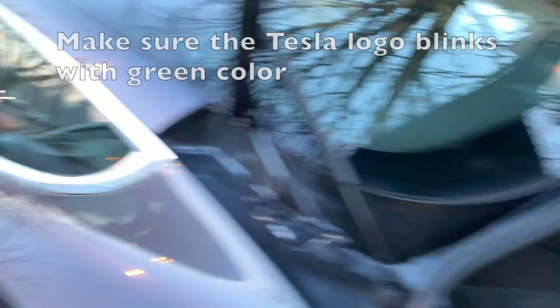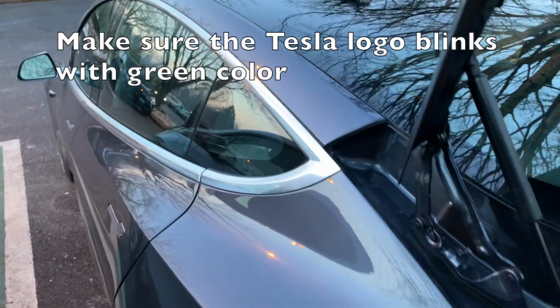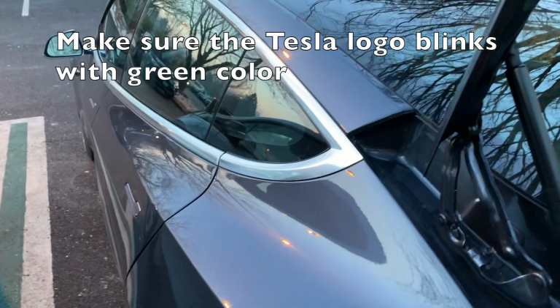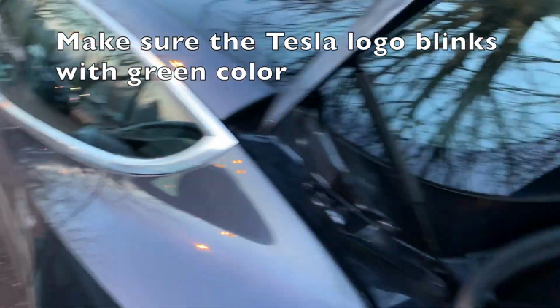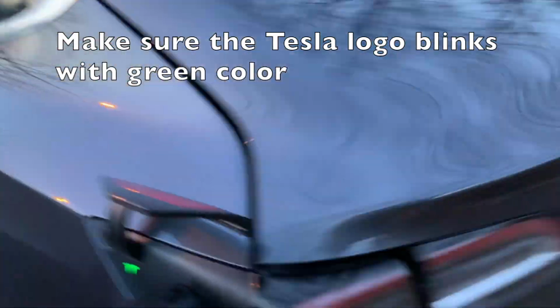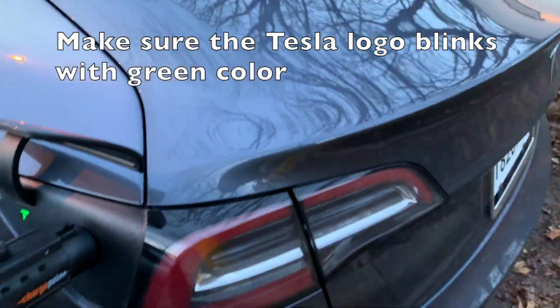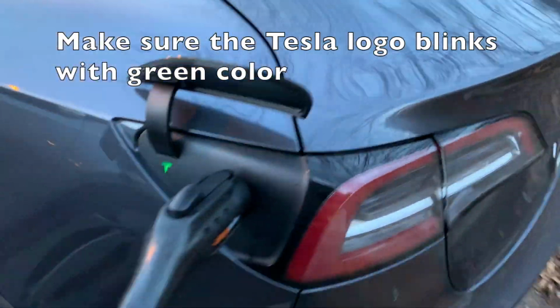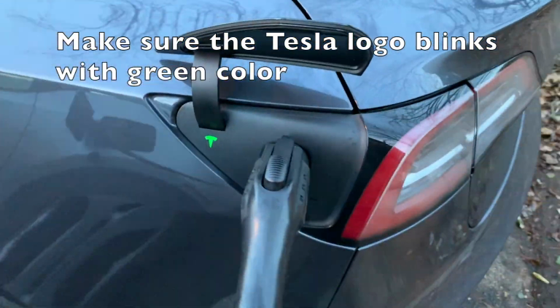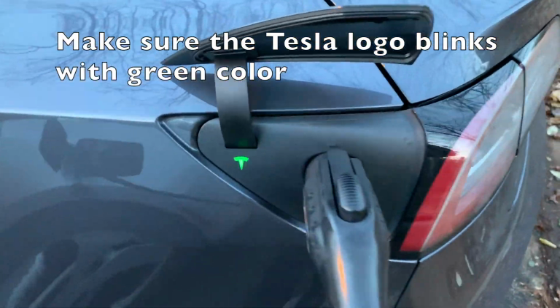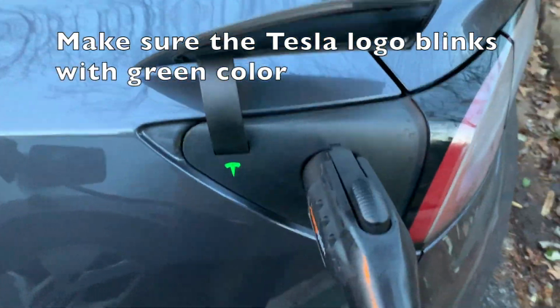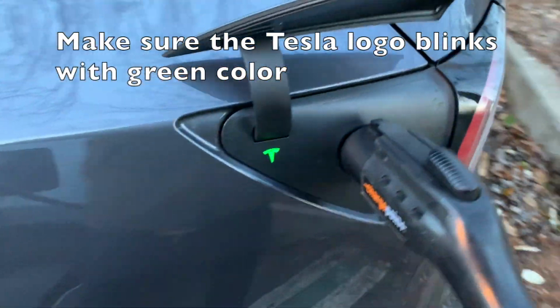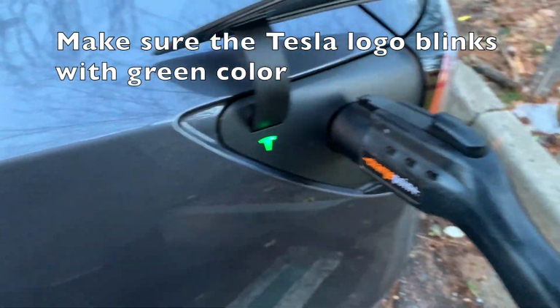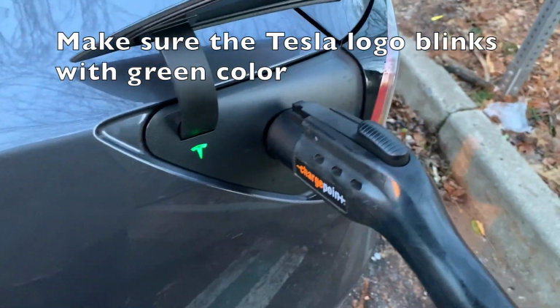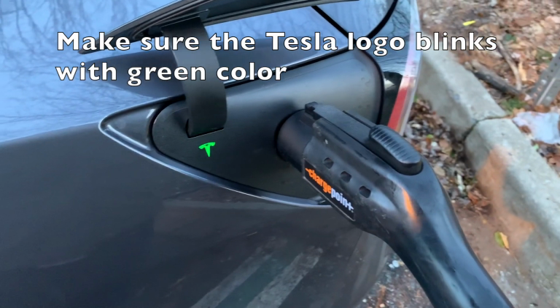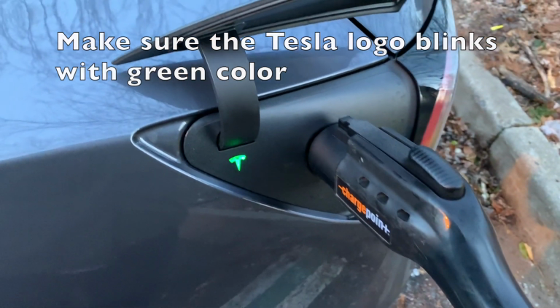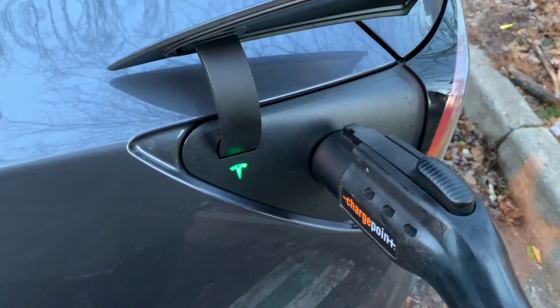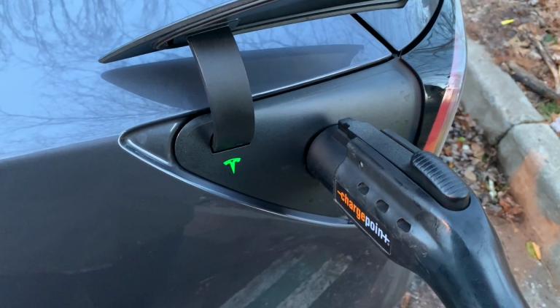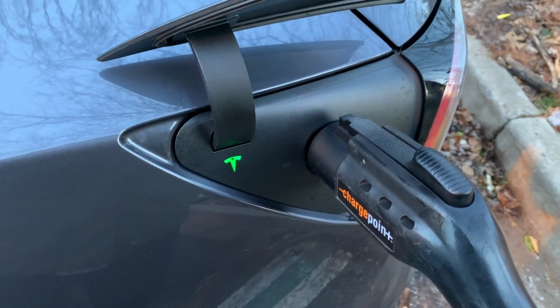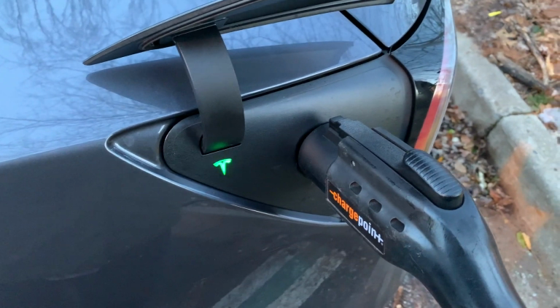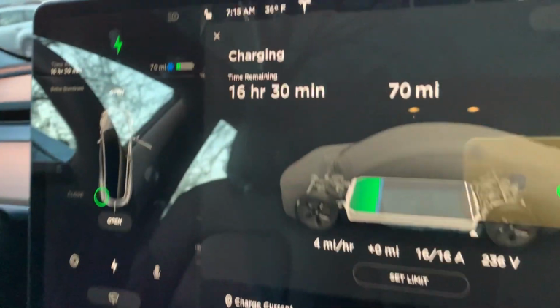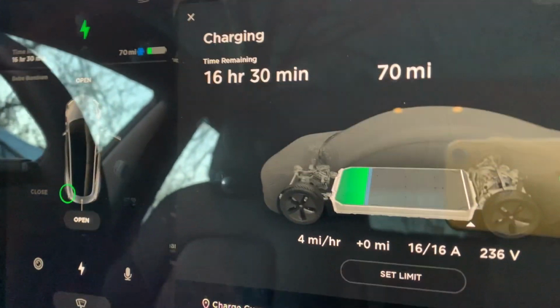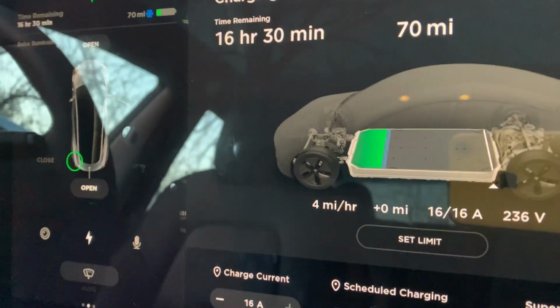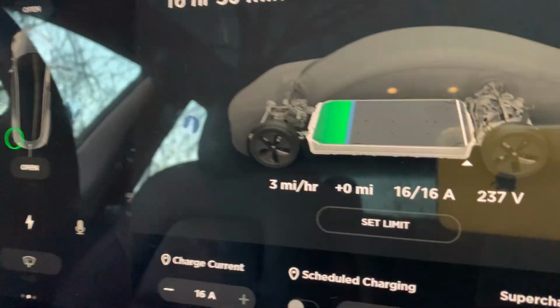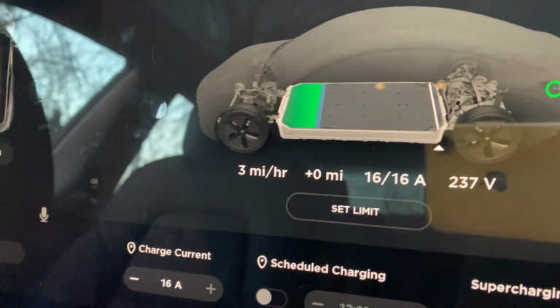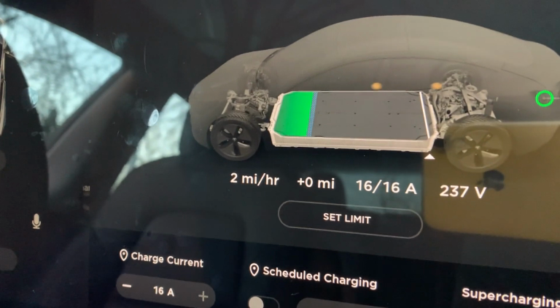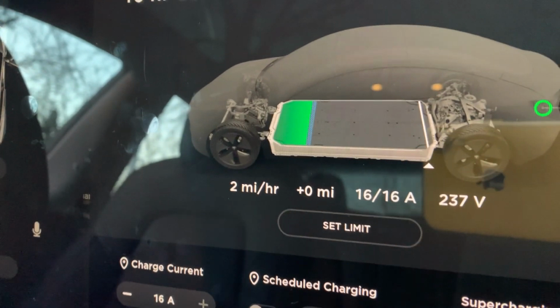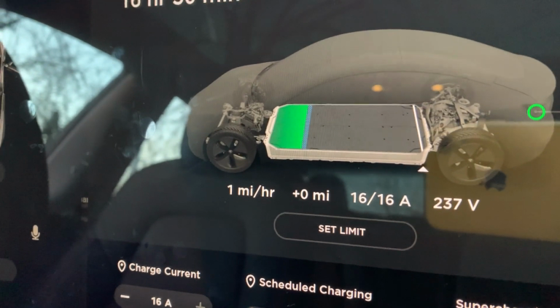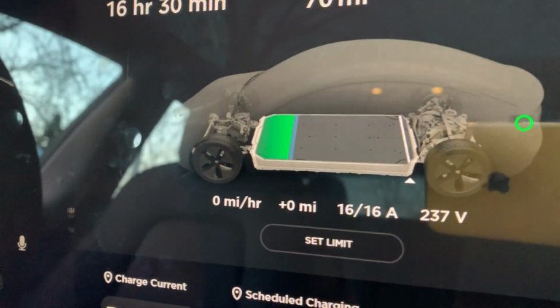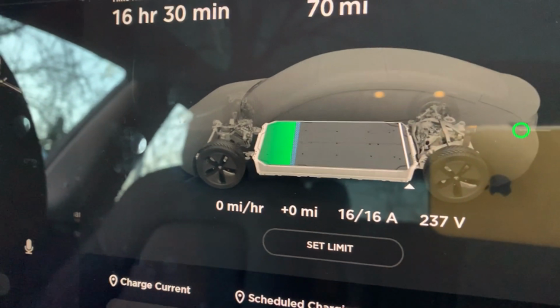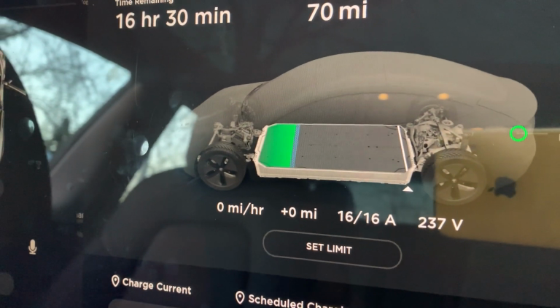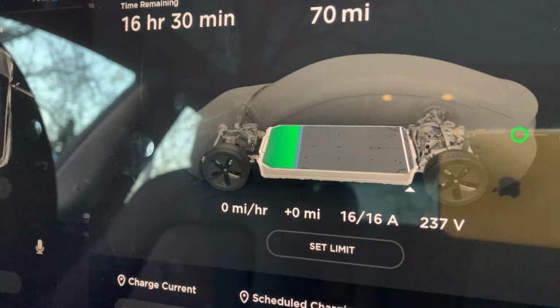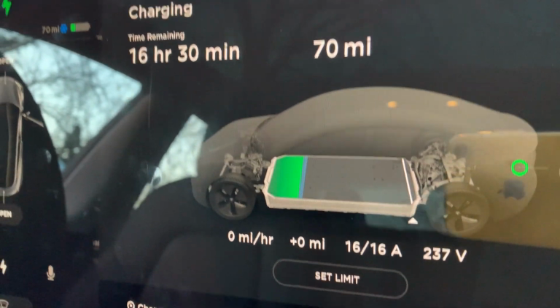I plan to come back in the afternoon around 5:15, which is about after 10 hours. I have about 70 miles now, so it will be up to 270 miles when I come back if it charges at the highest rate.